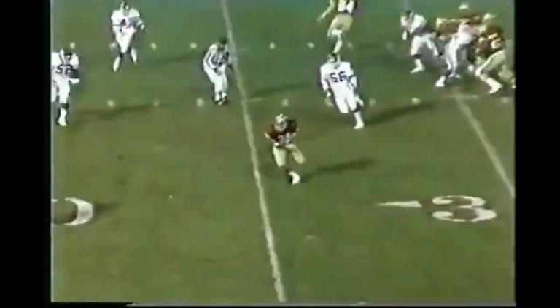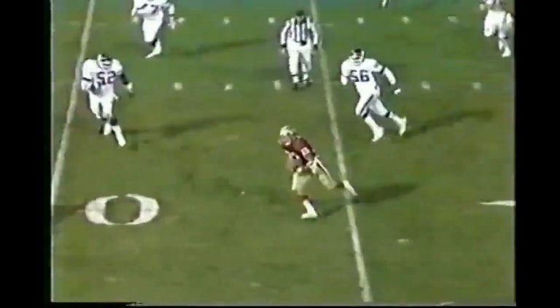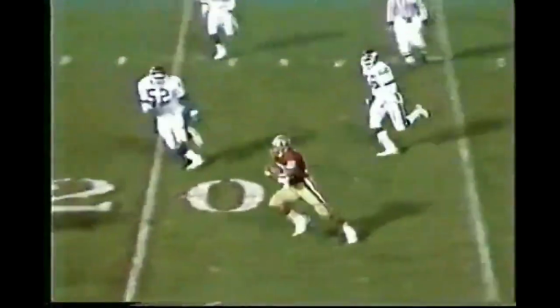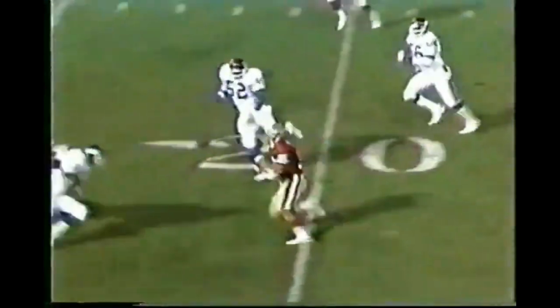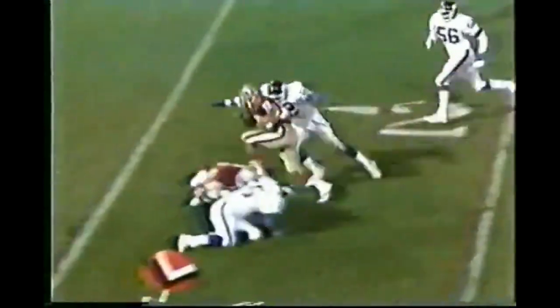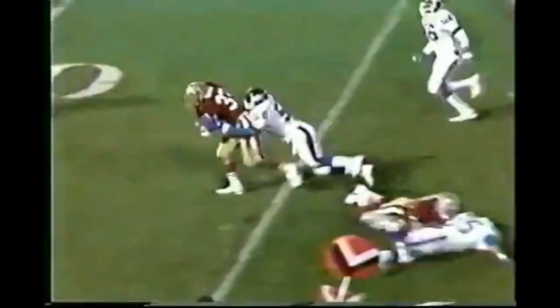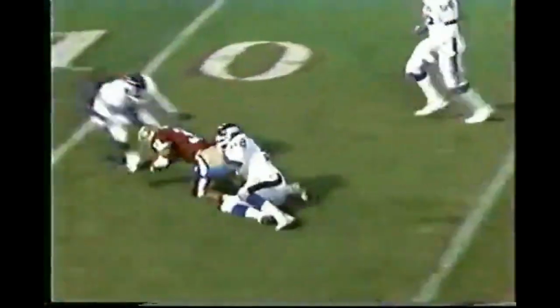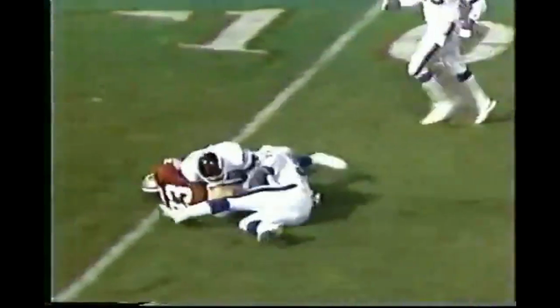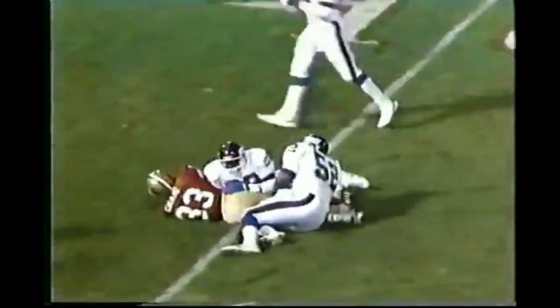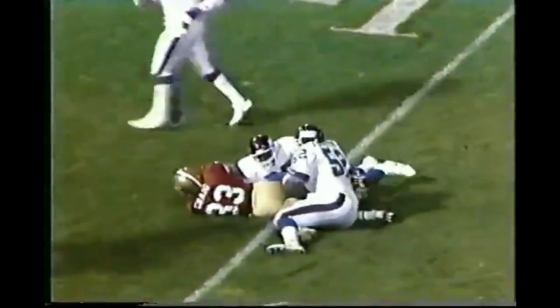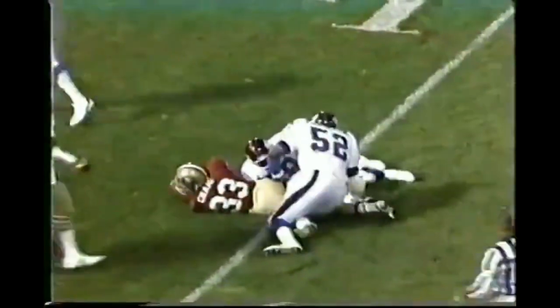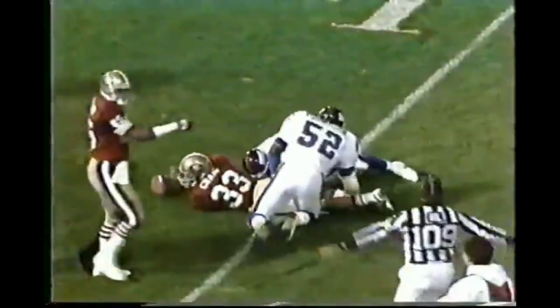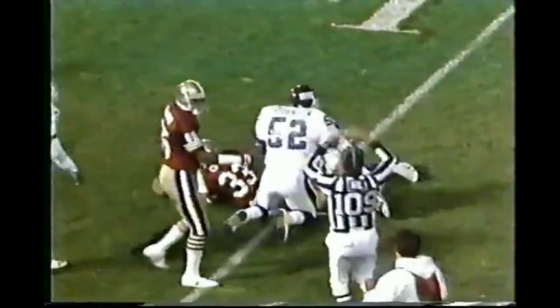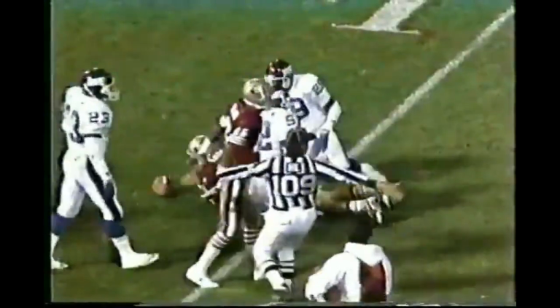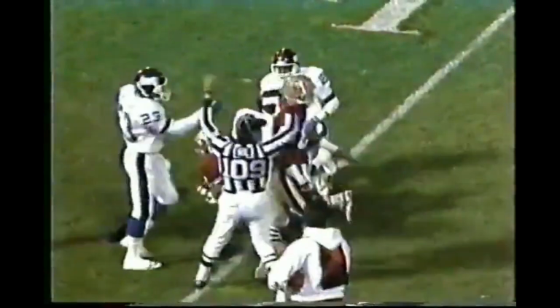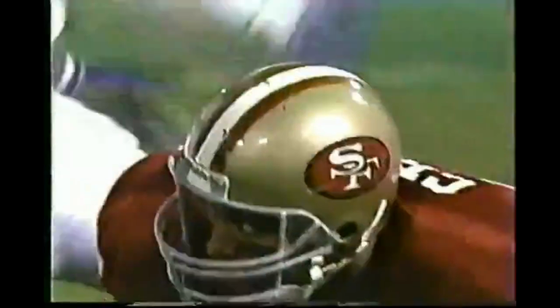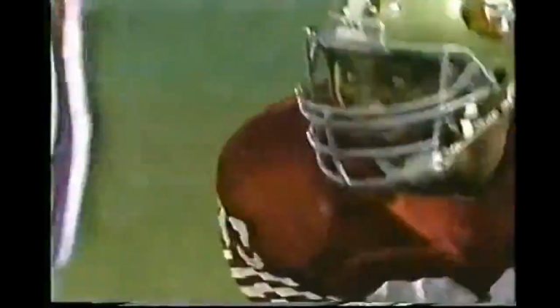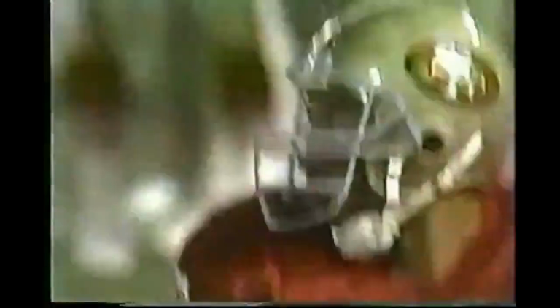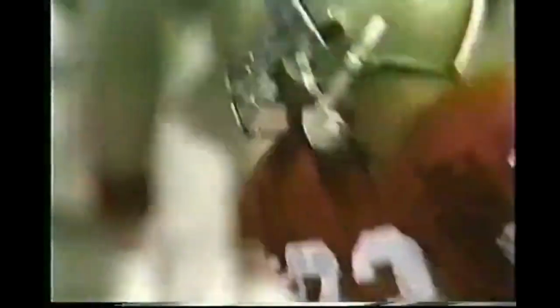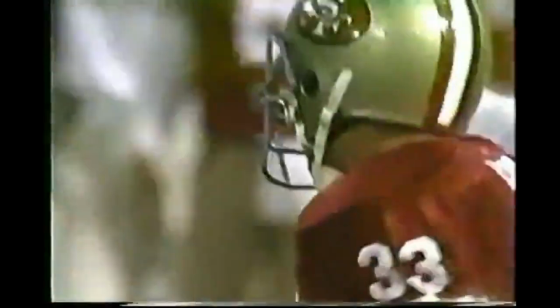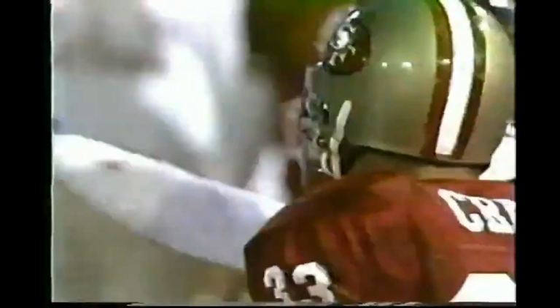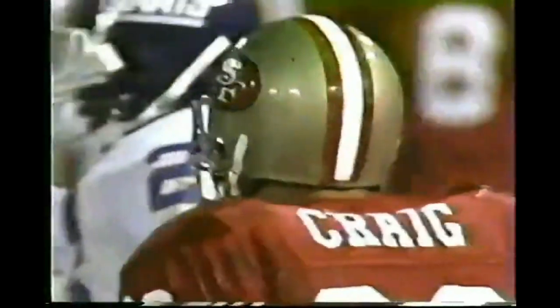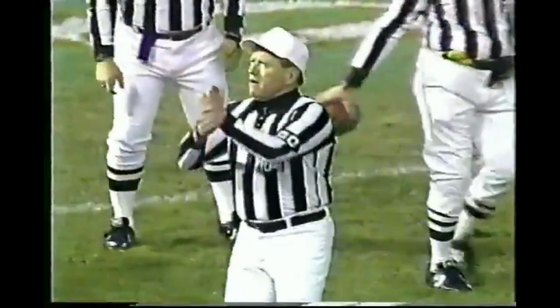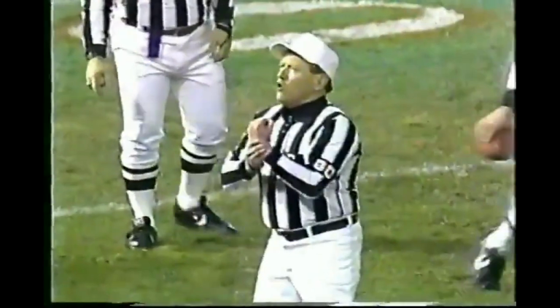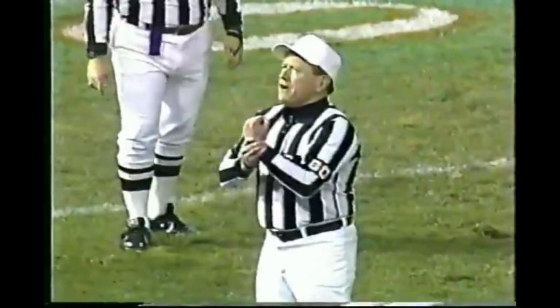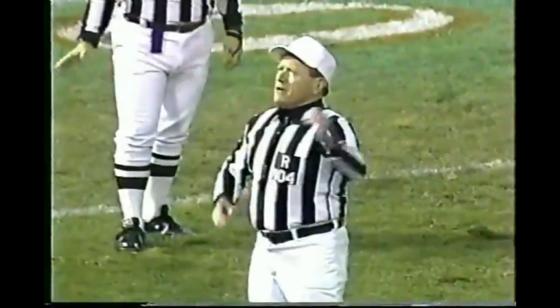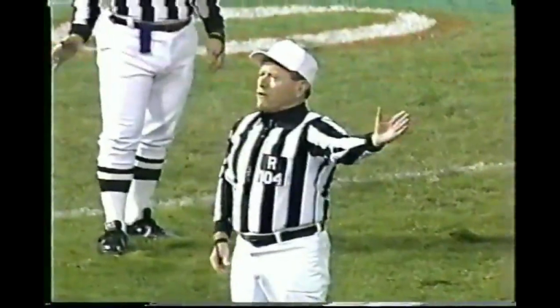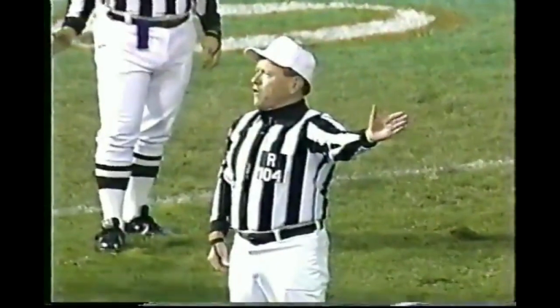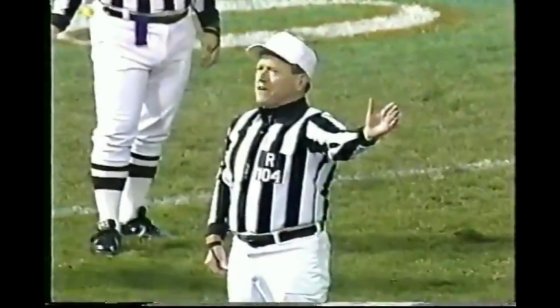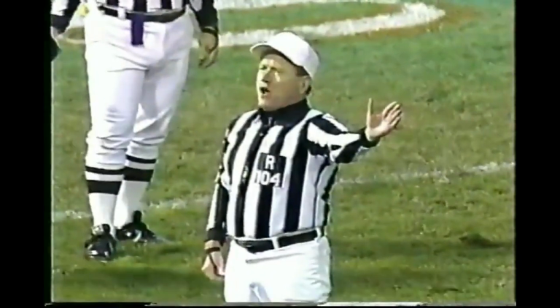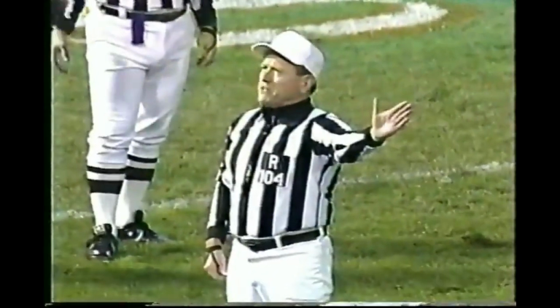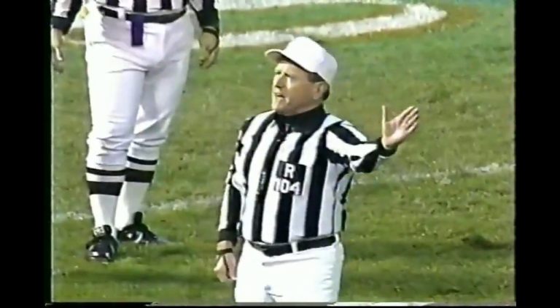Second and long. Here's Craig making the catch and taking it to the 10-yard line for a first down. And a flag is down at the end of the play — holding, number 44 of the offense. Repeat second down.